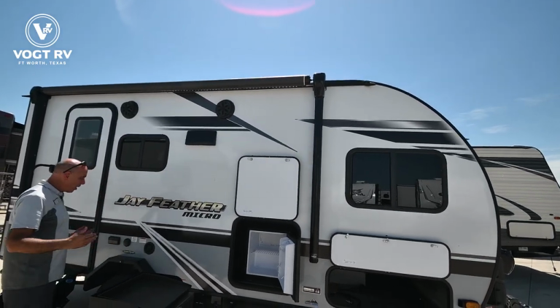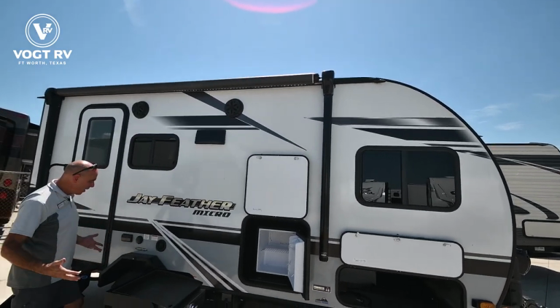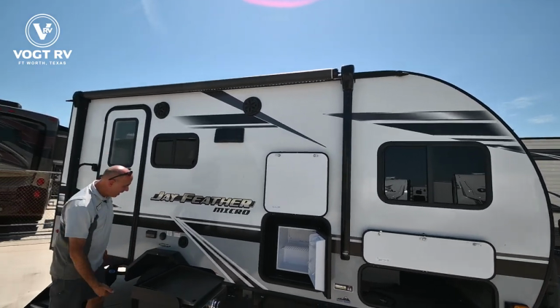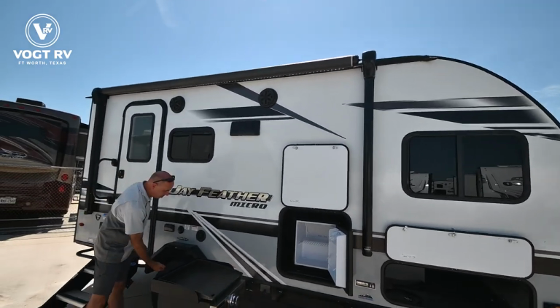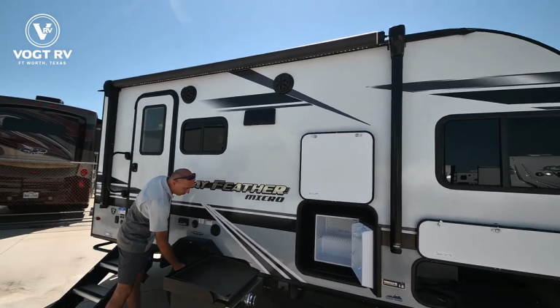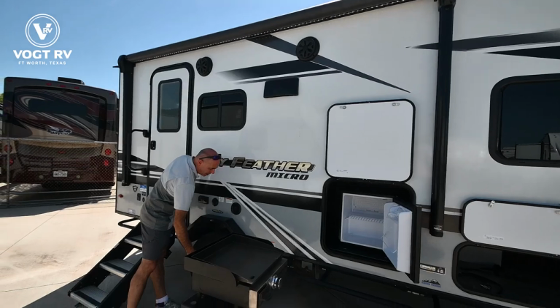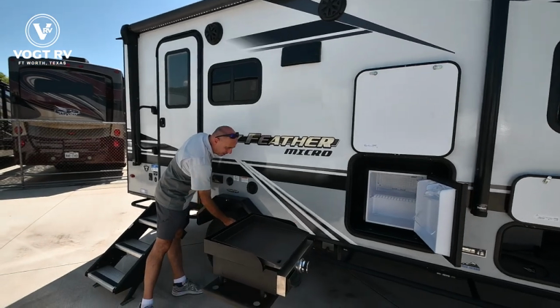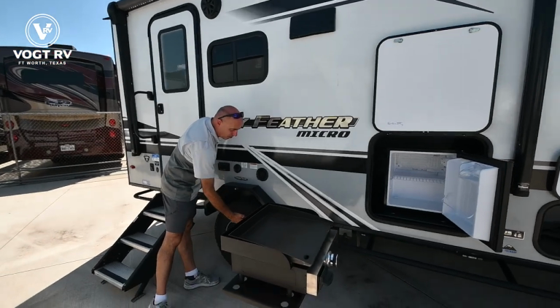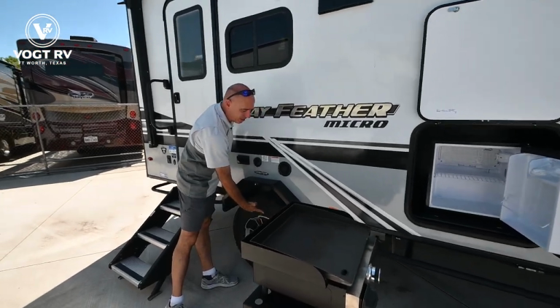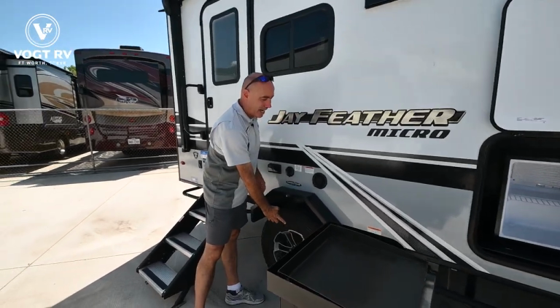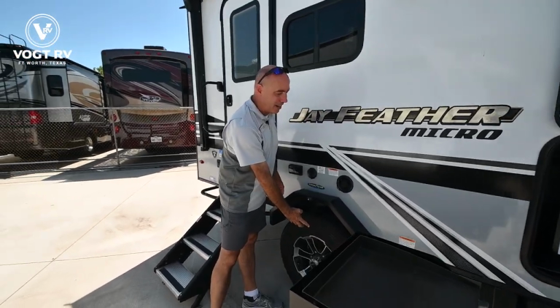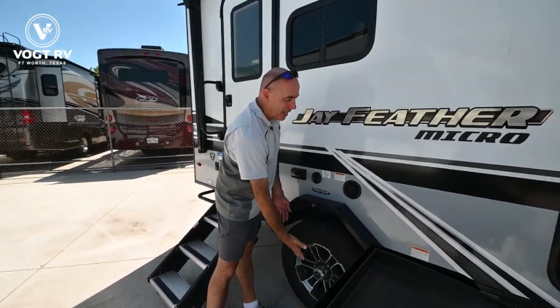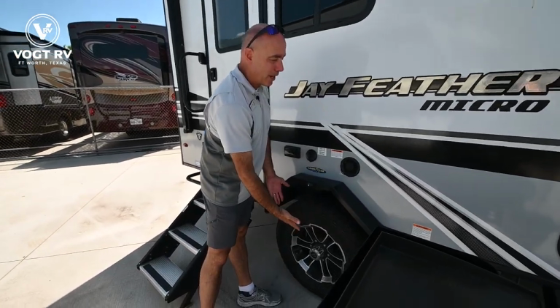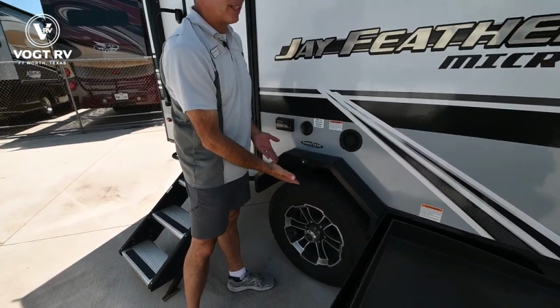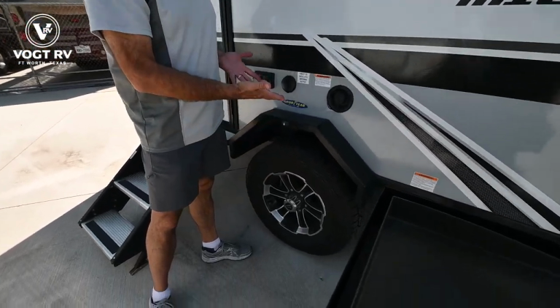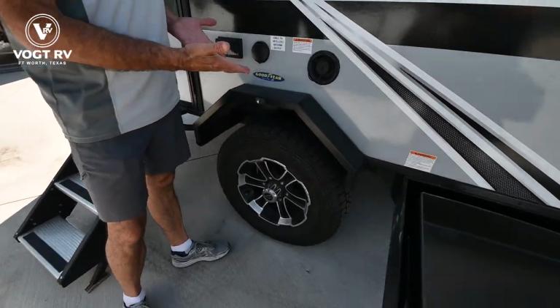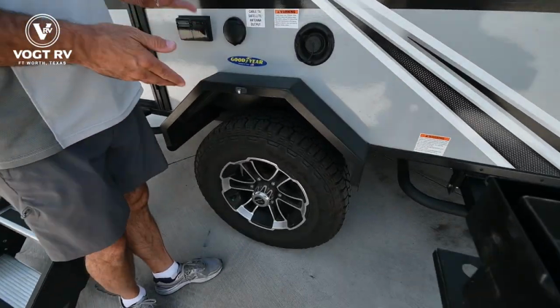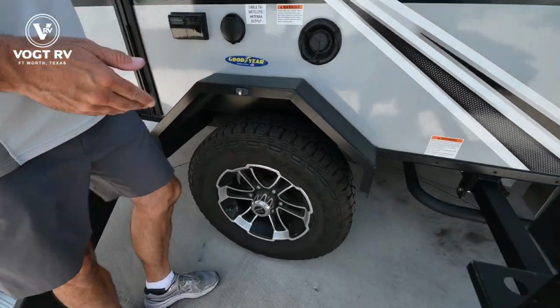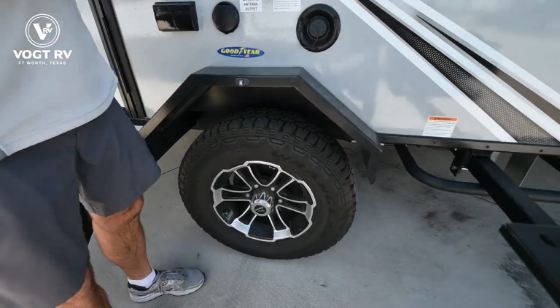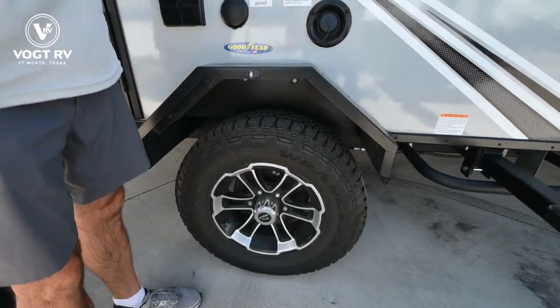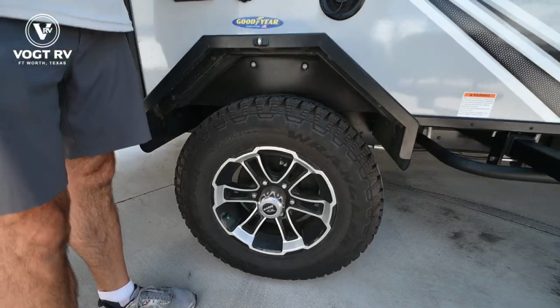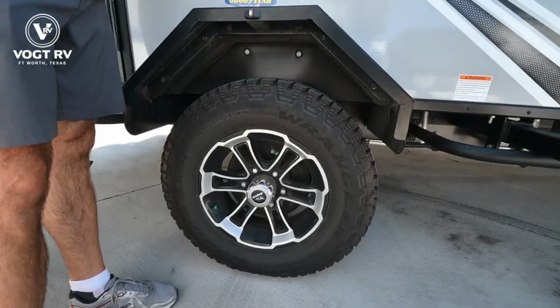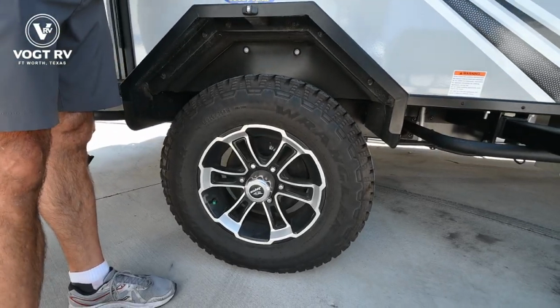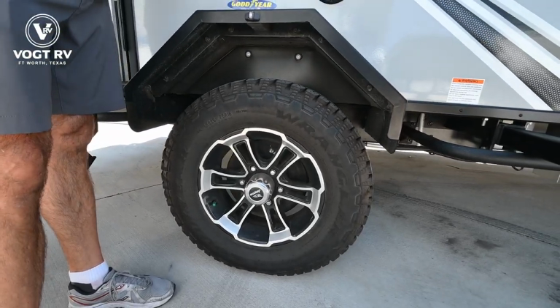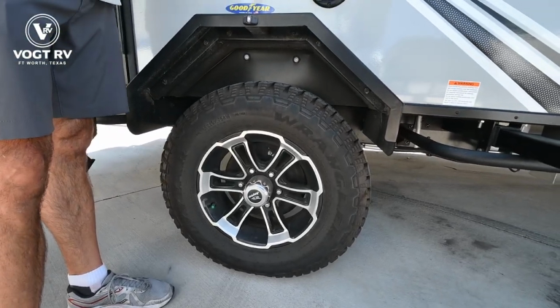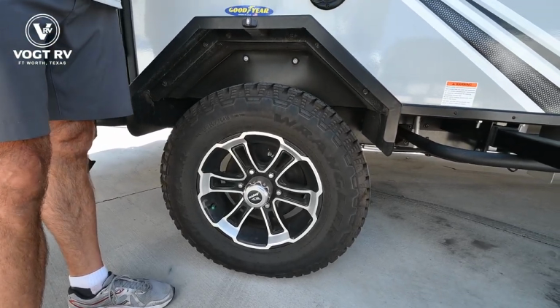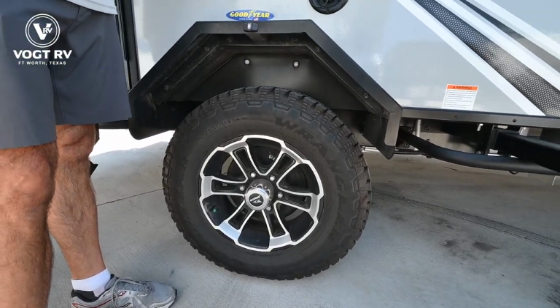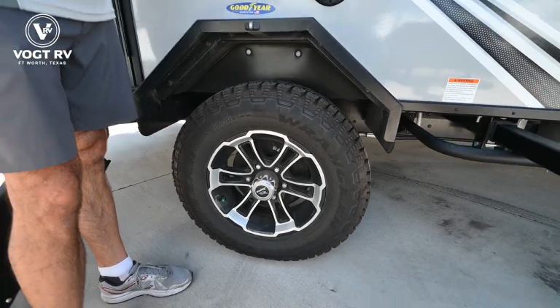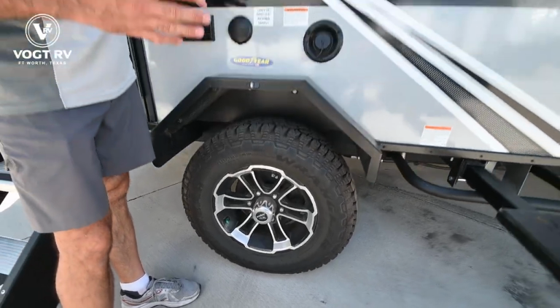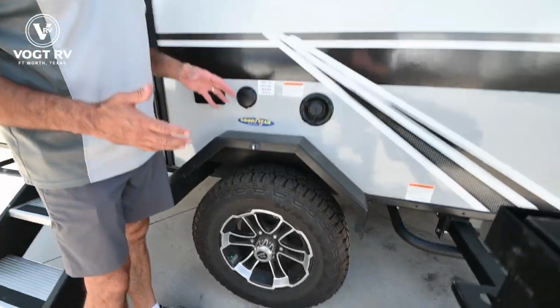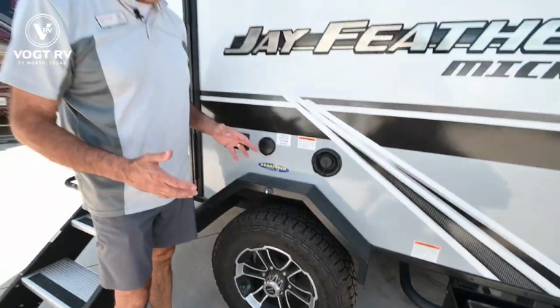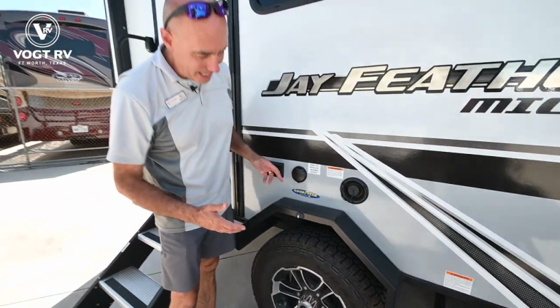All the Feather Micros have Goodyear Wrangler tires. They're lifted. It's seven and a half feet wide body instead of seven foot on a typical SLX.